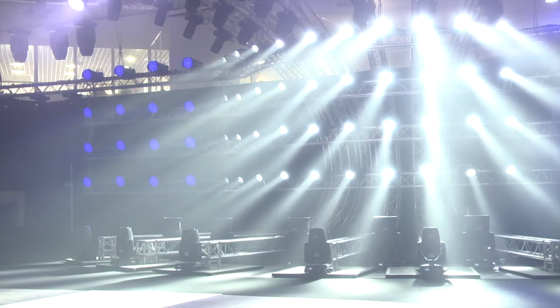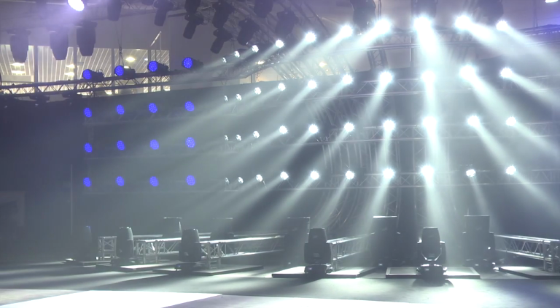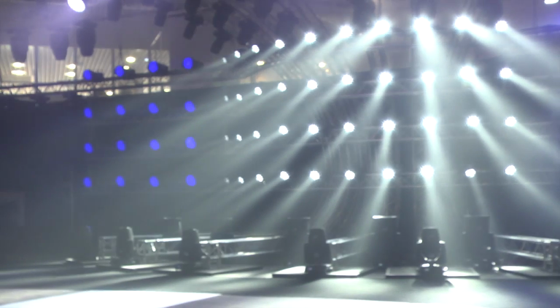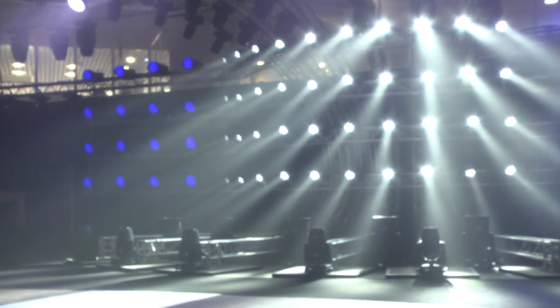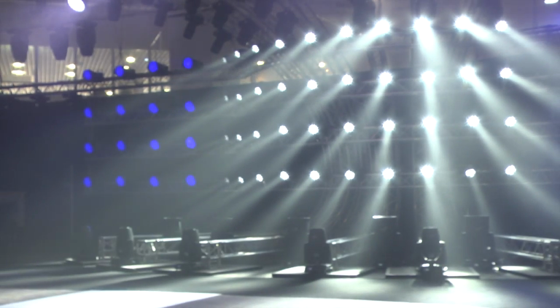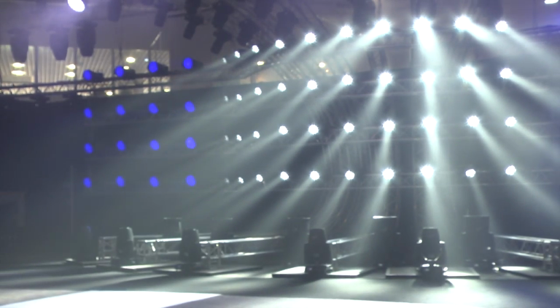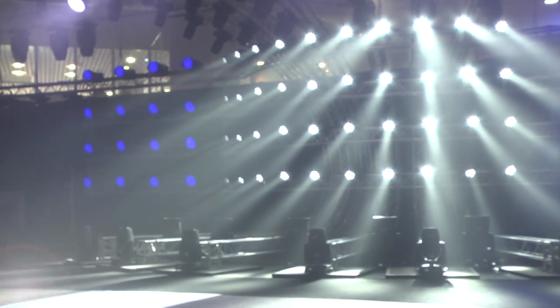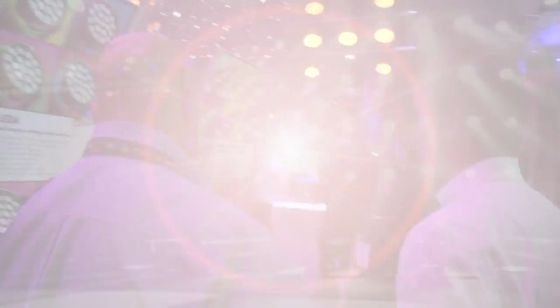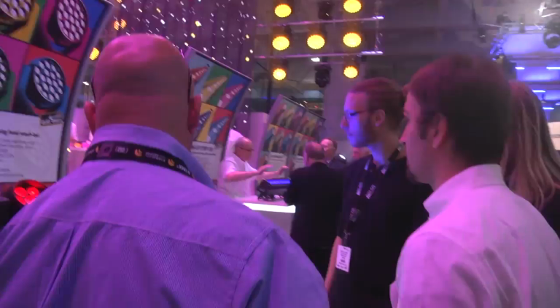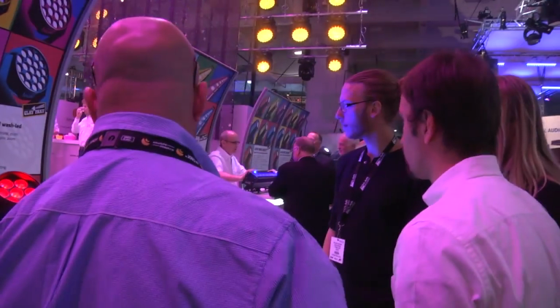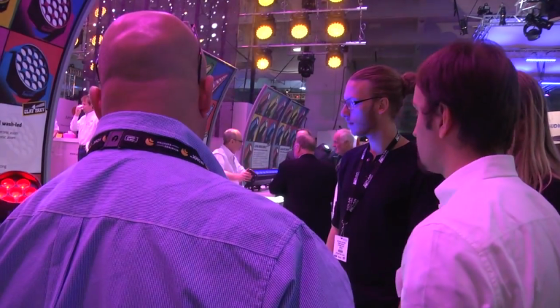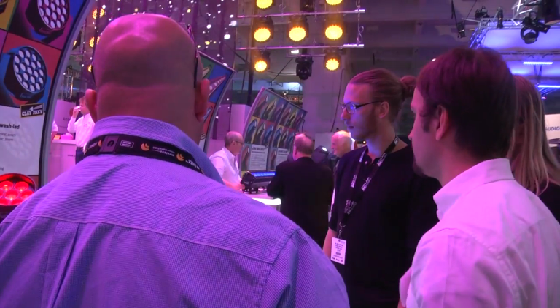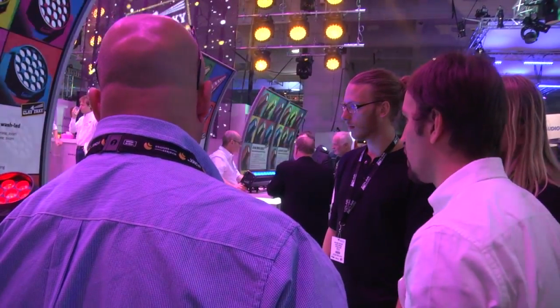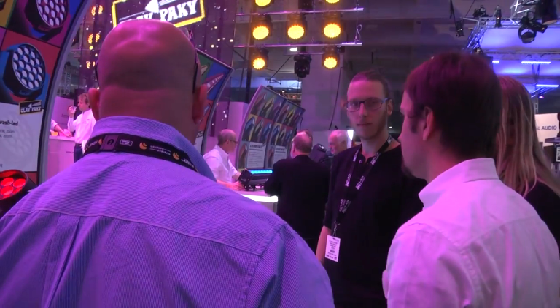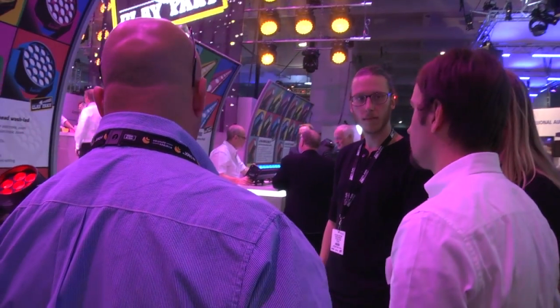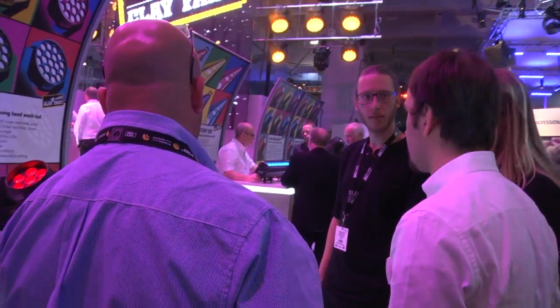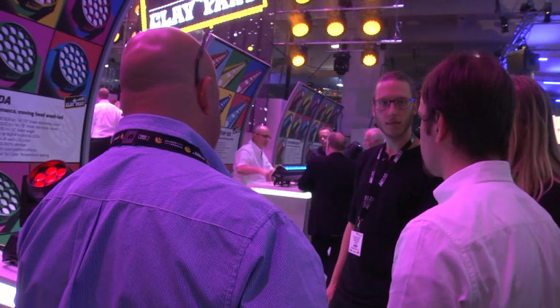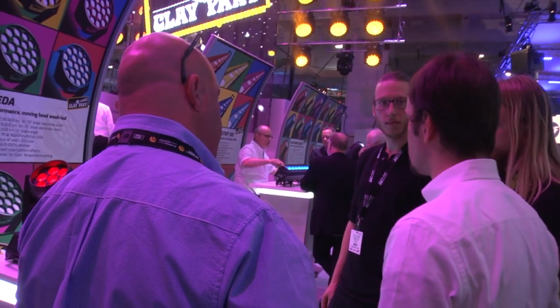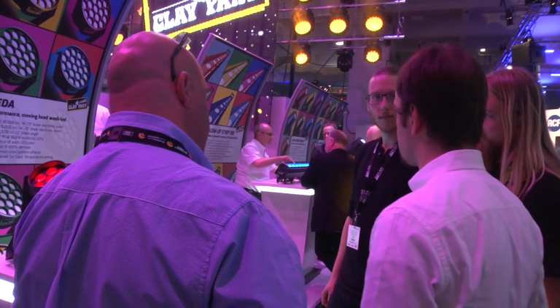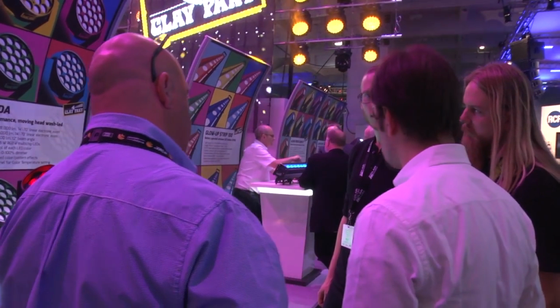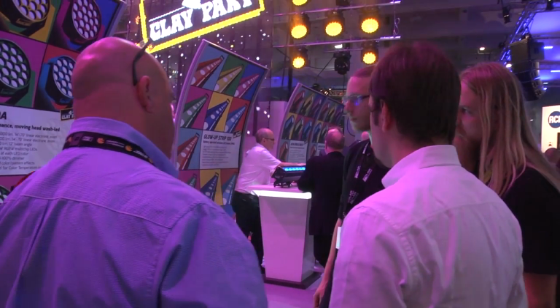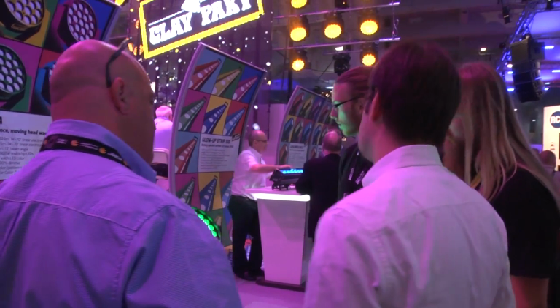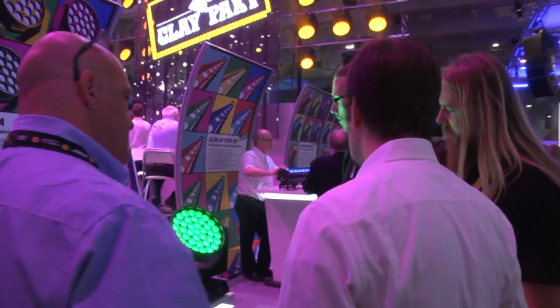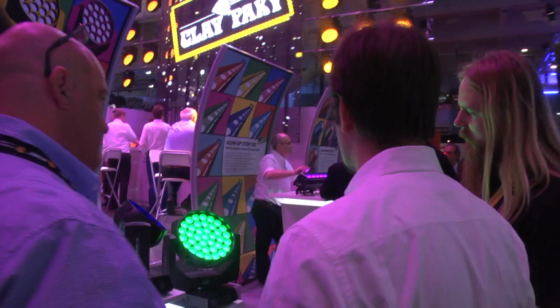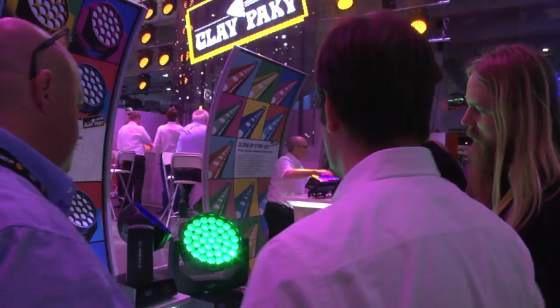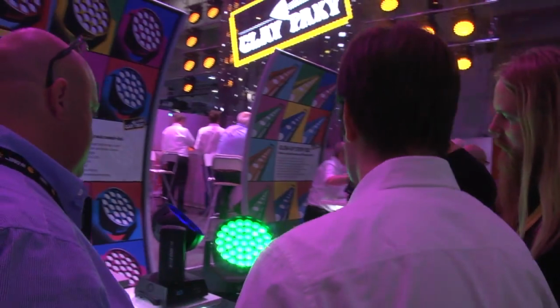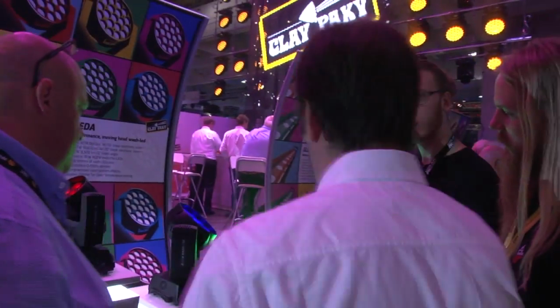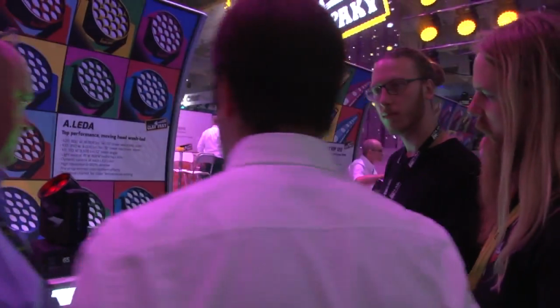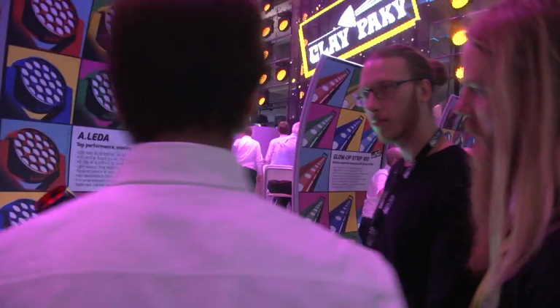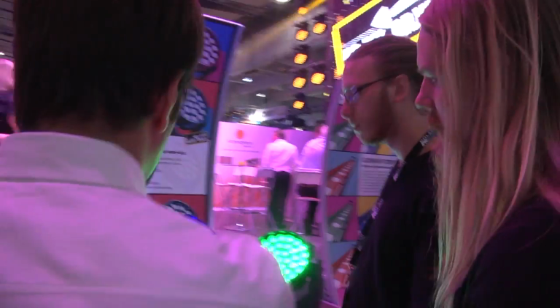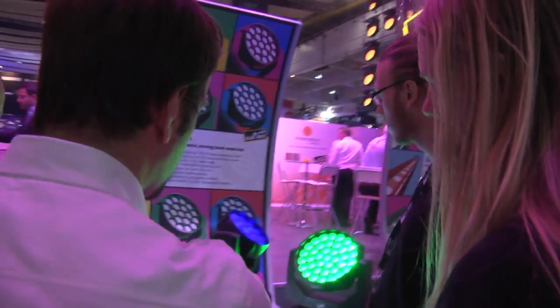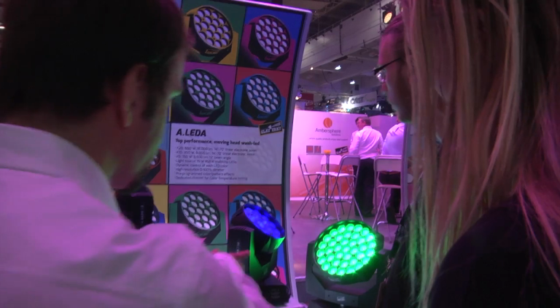A few more about the mechanical function on these lights. If you have a look at the units — we may as well do a demonstration in our display area — you're going to see the housing being built with three main blades.